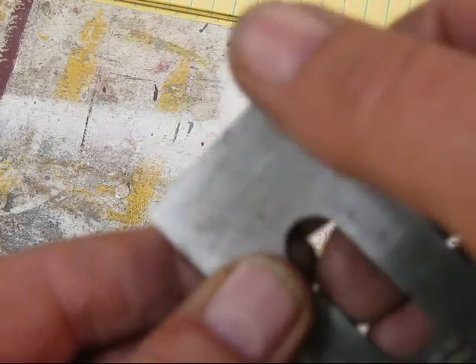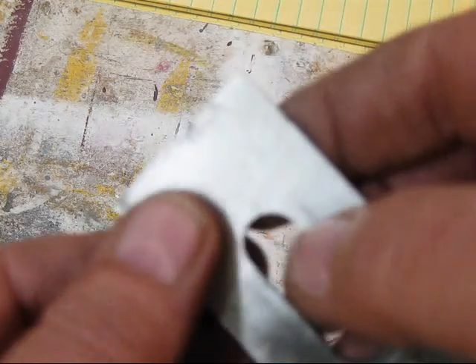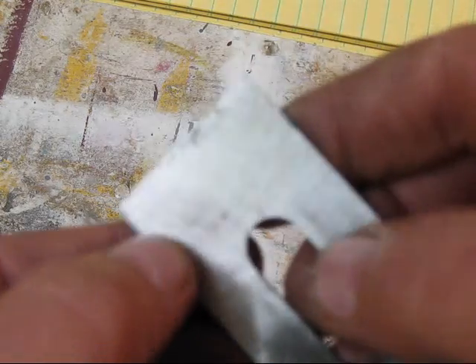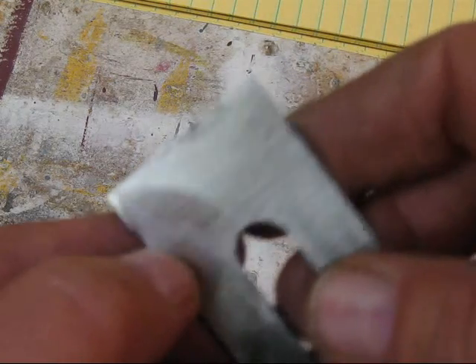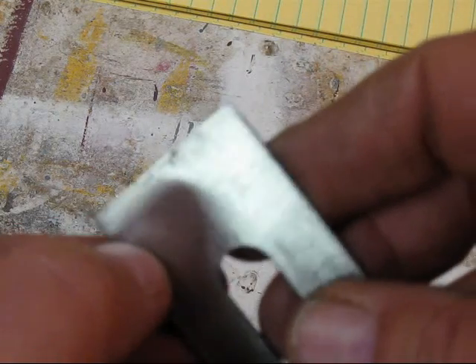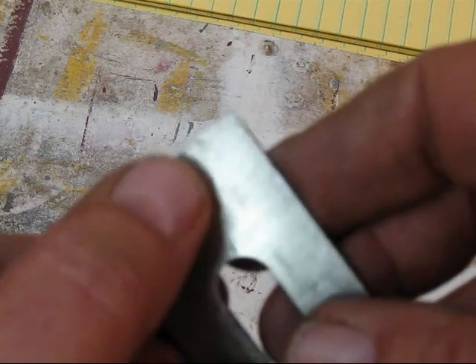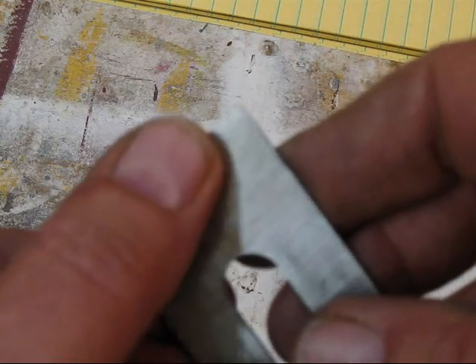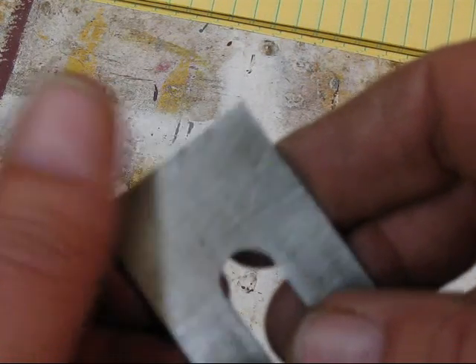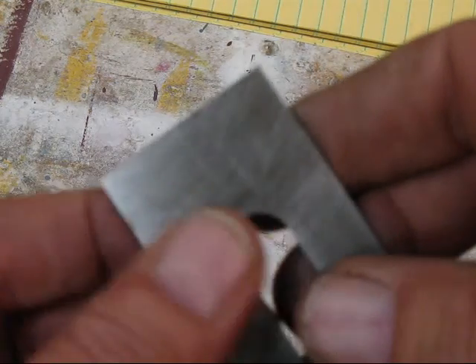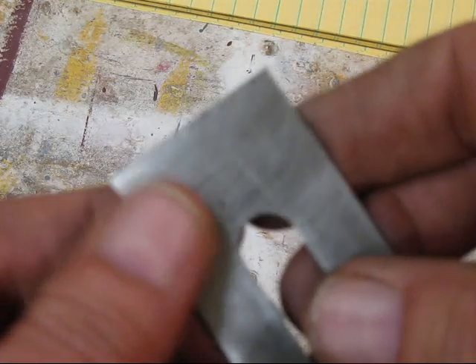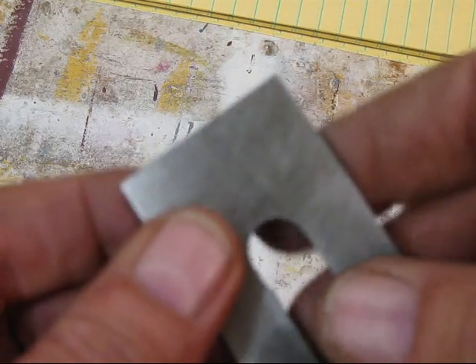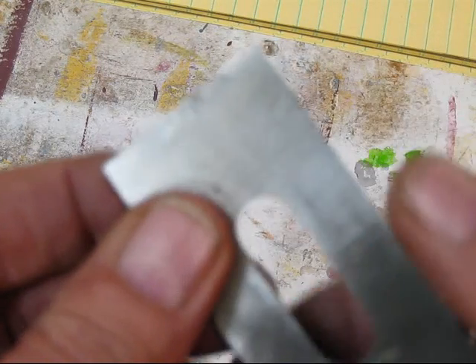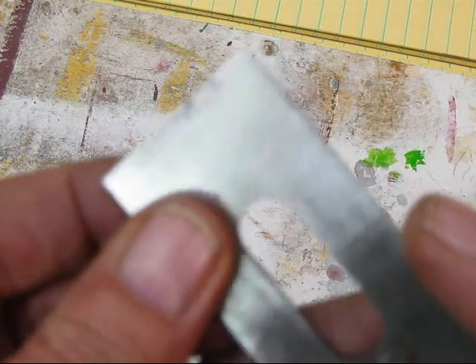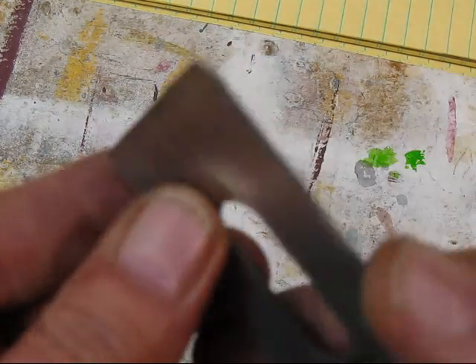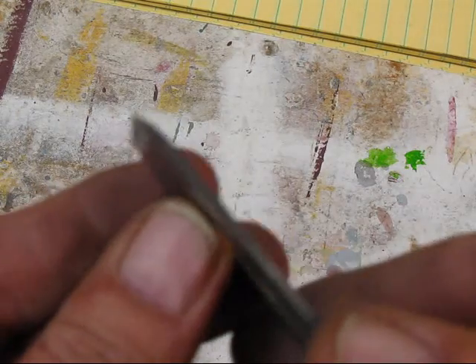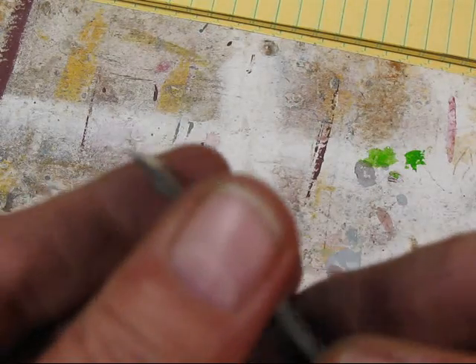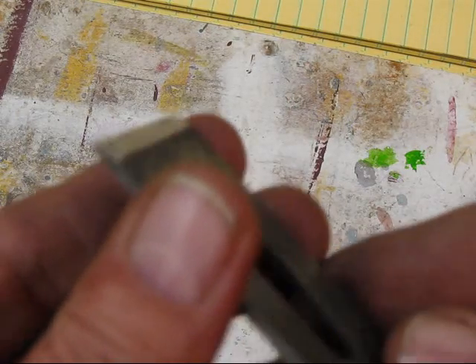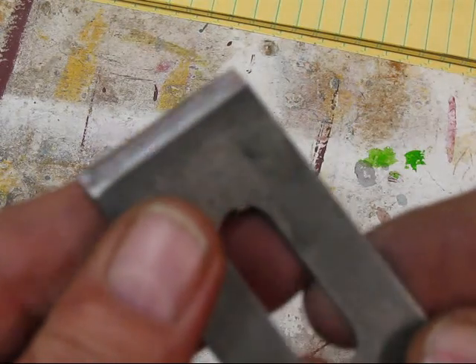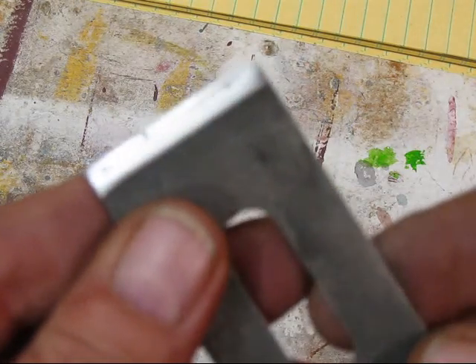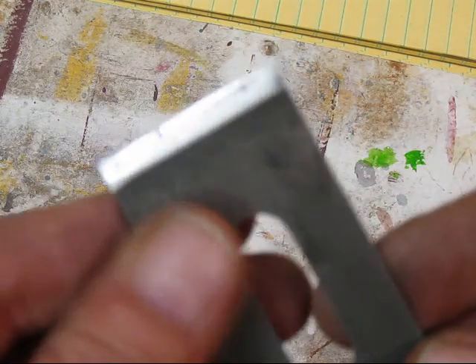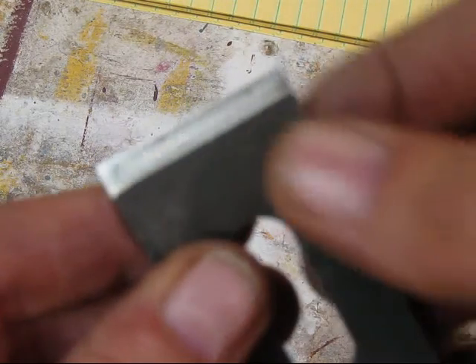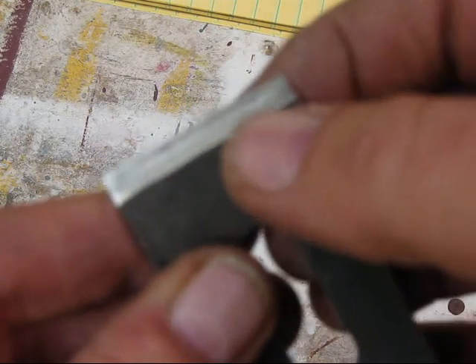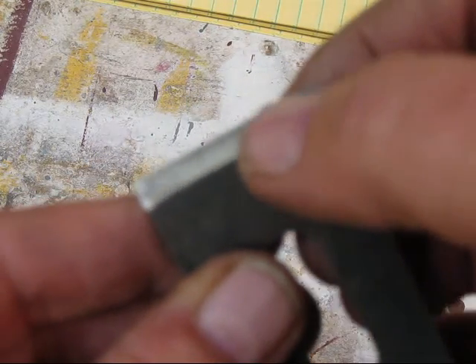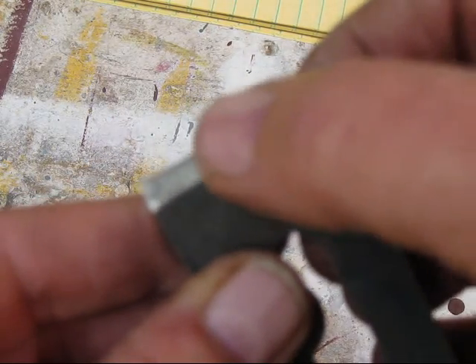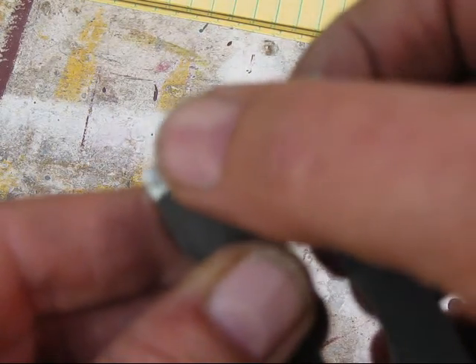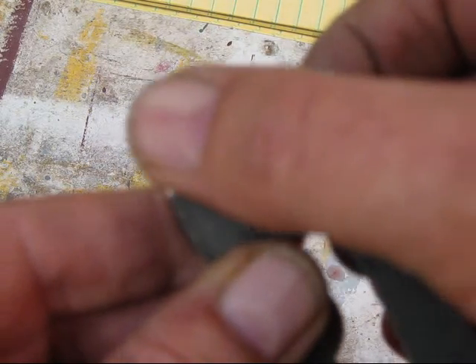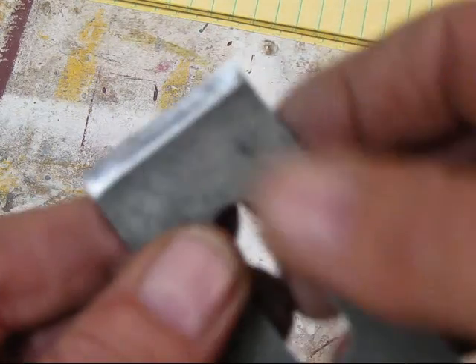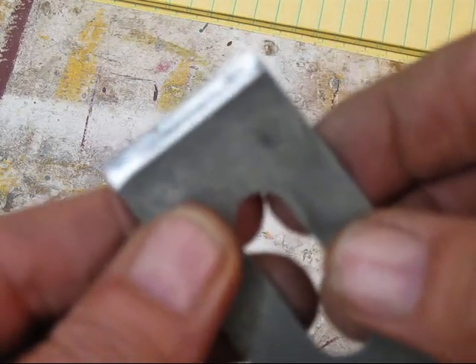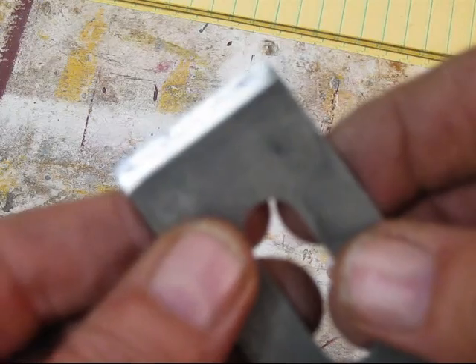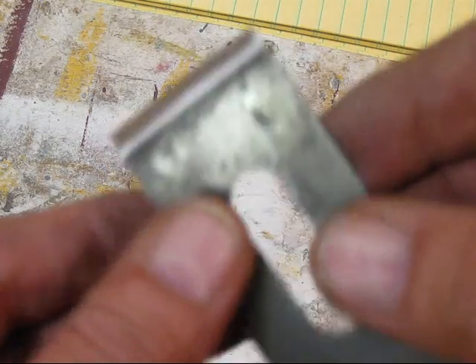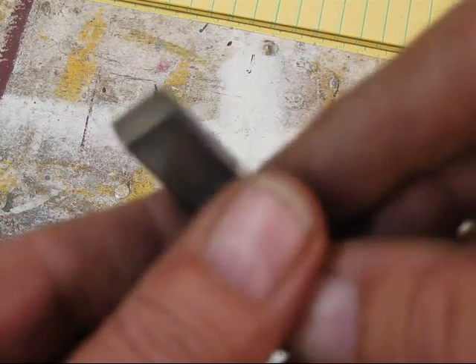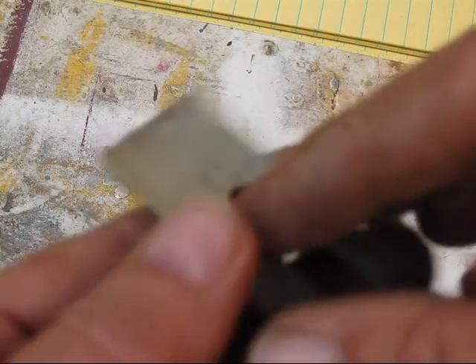That all has to come down to bright metal. The best way to do that is a flat surface, just like we did with the sole. We'll do that and come on back.